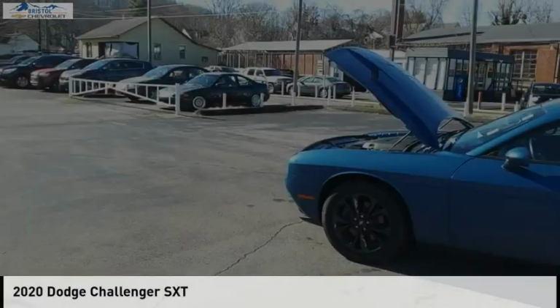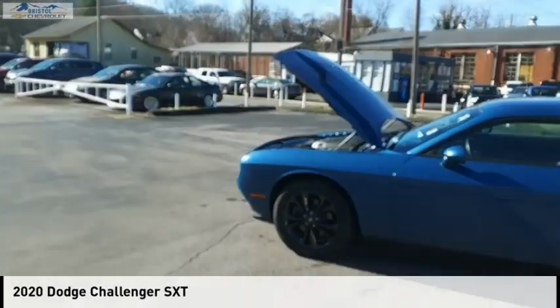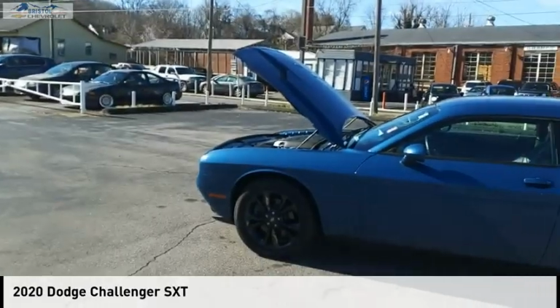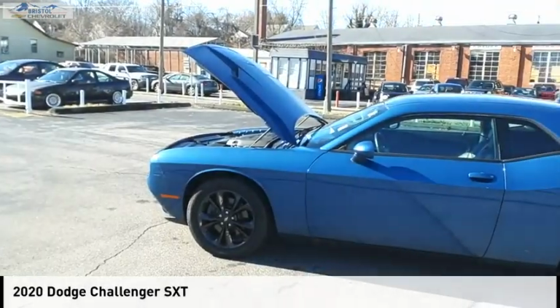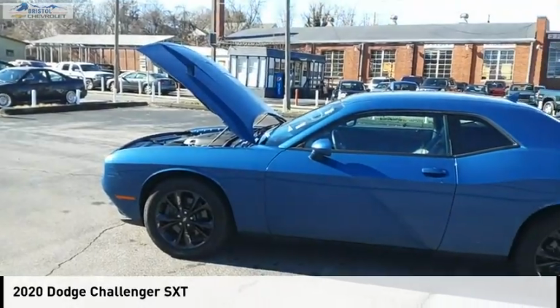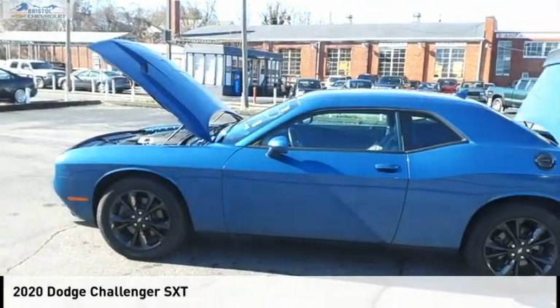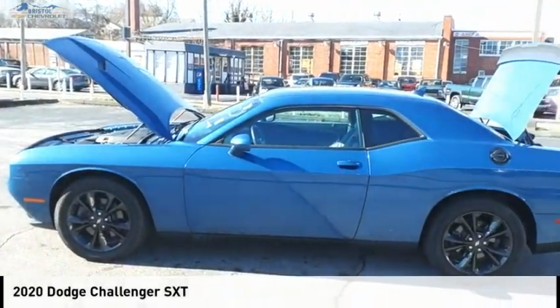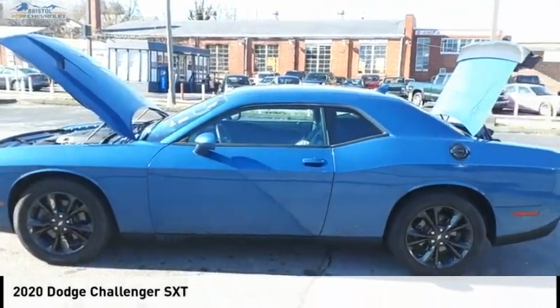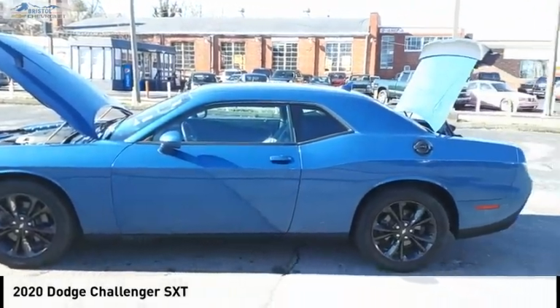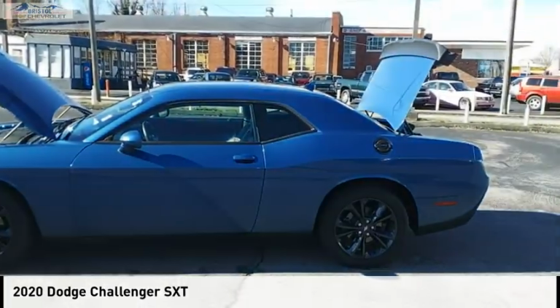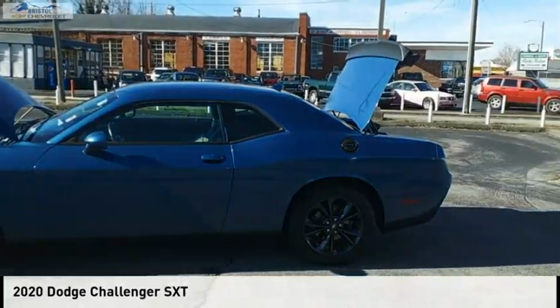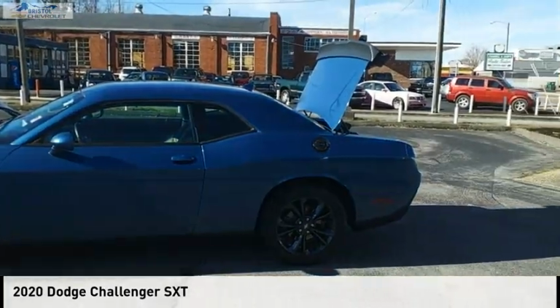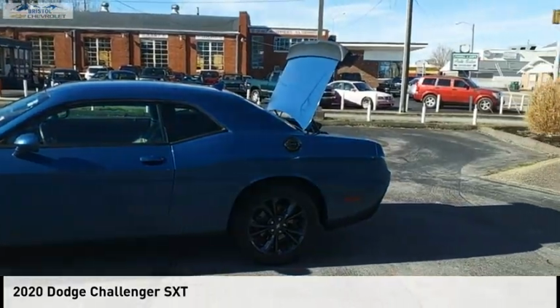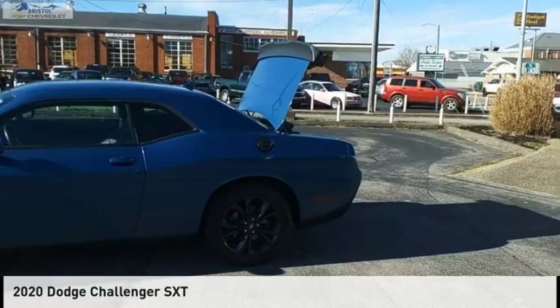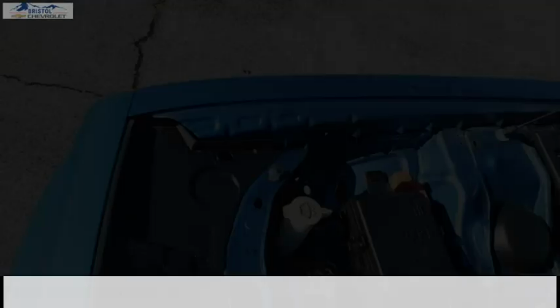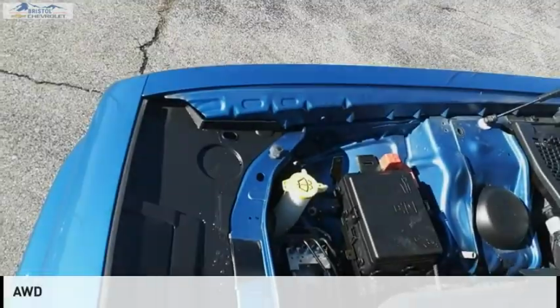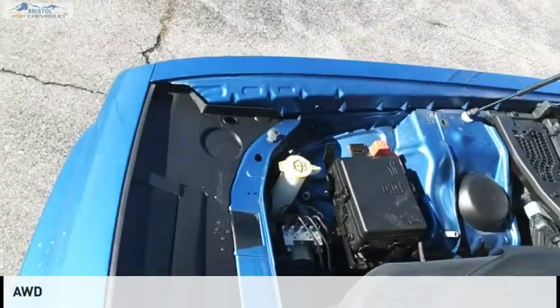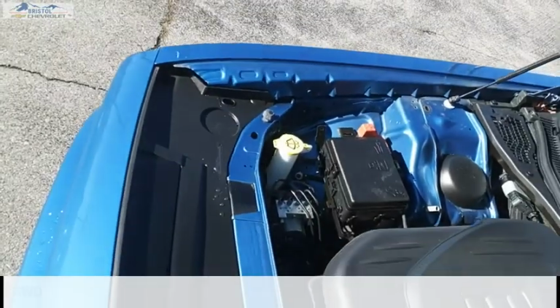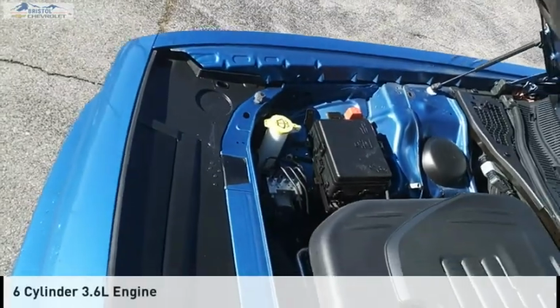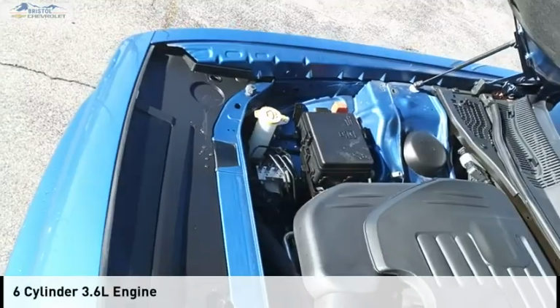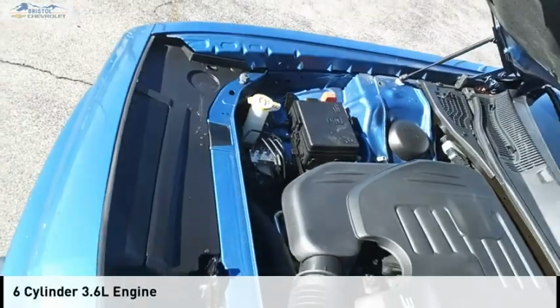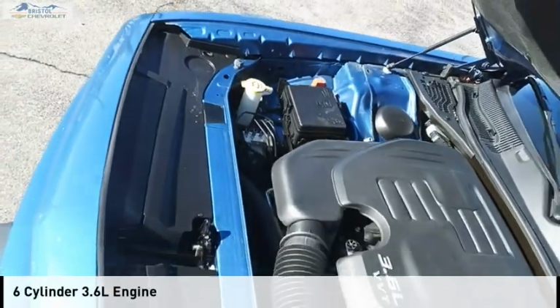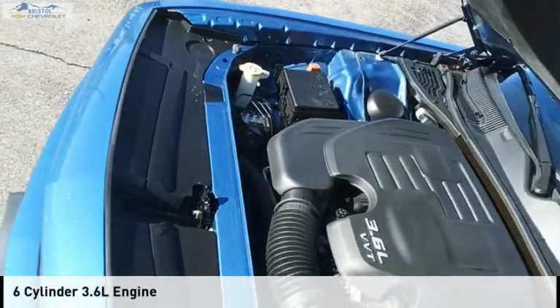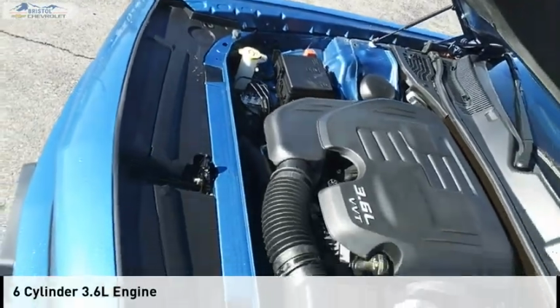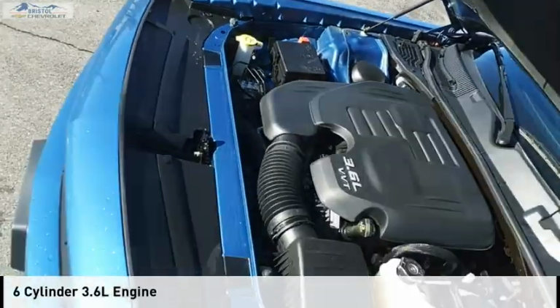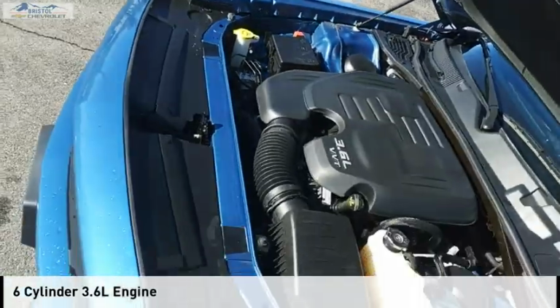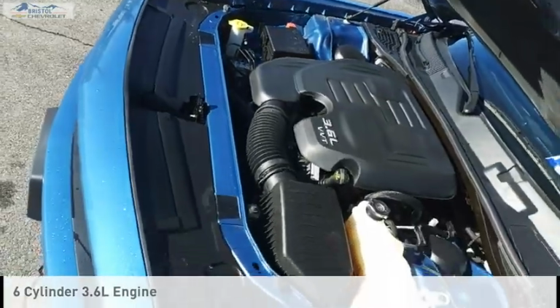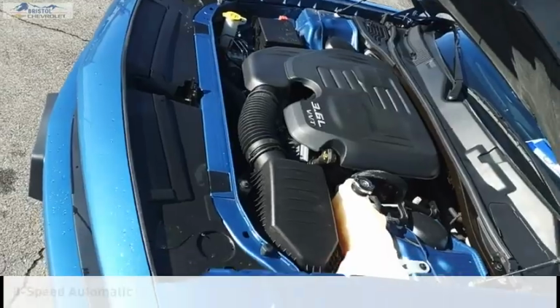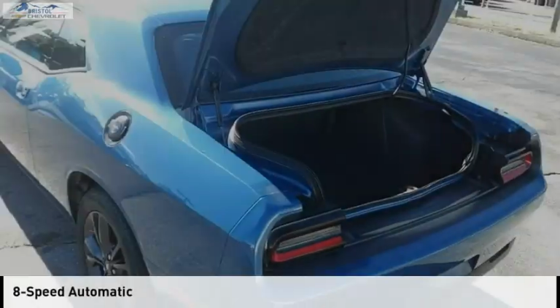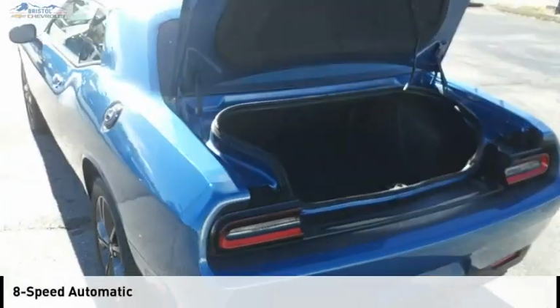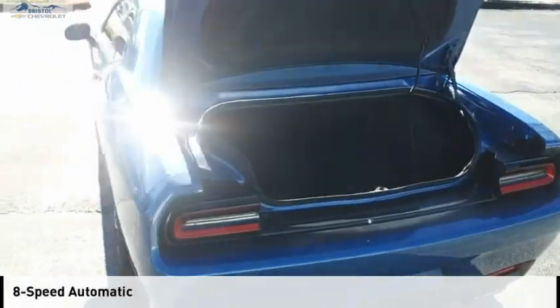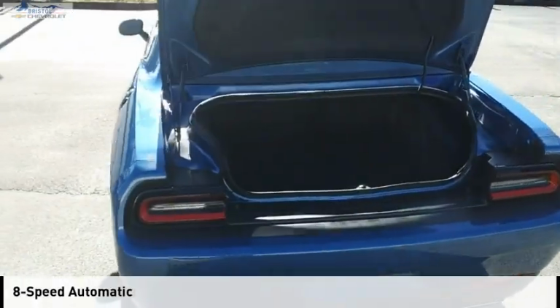We are pleased to show you the 2020 Challenger. This vehicle is powered by an all-wheel drive, six-cylinder, 3.6-liter engine, and comes with an eight-speed automatic transmission.